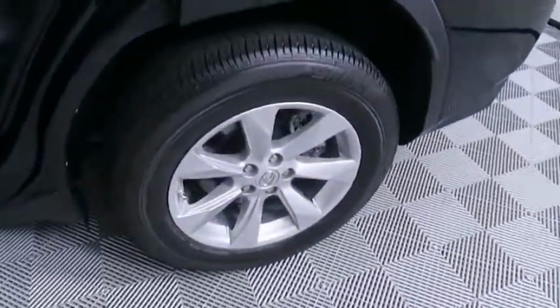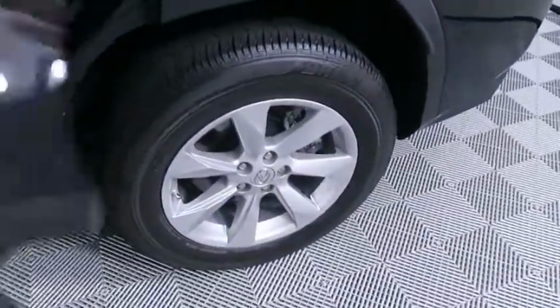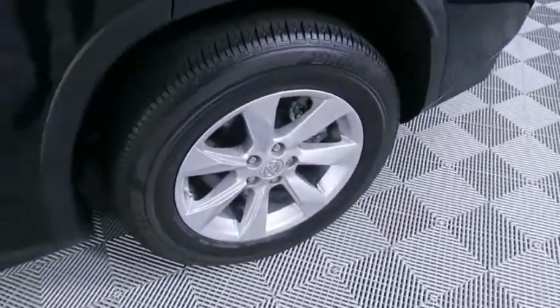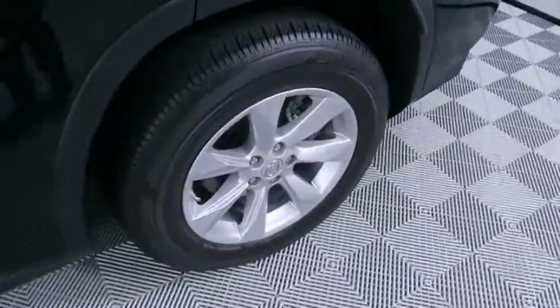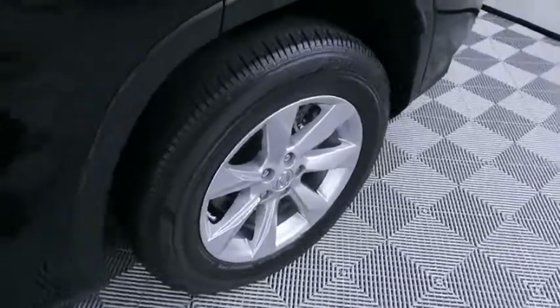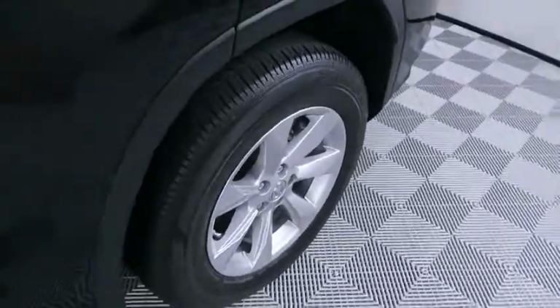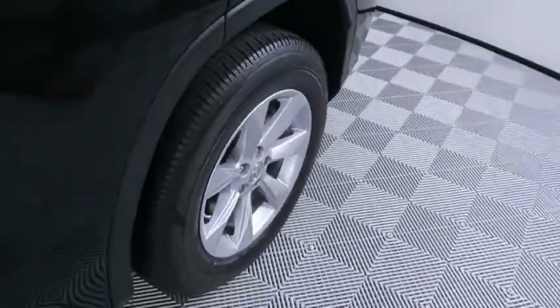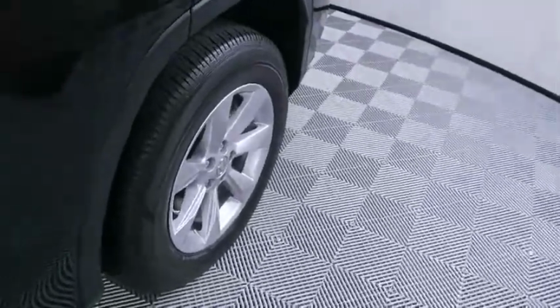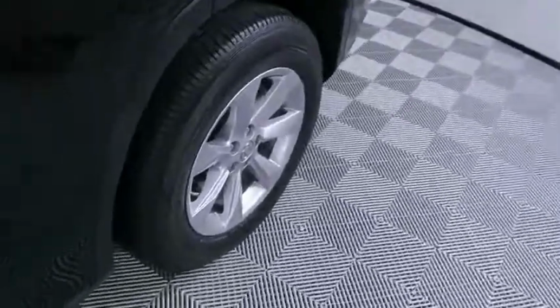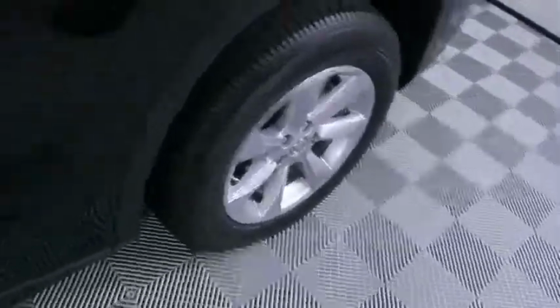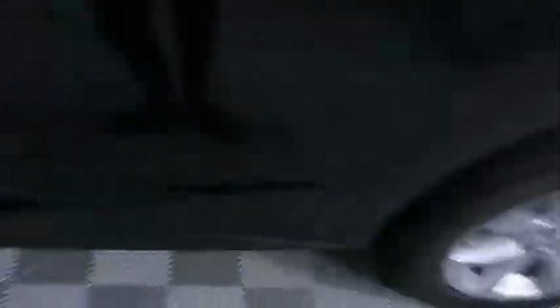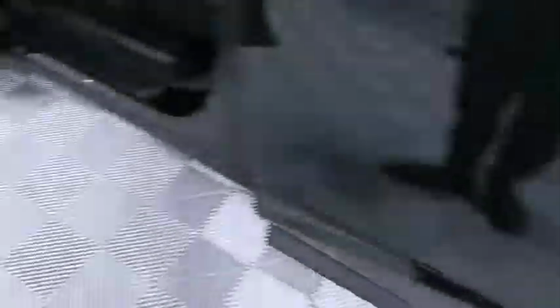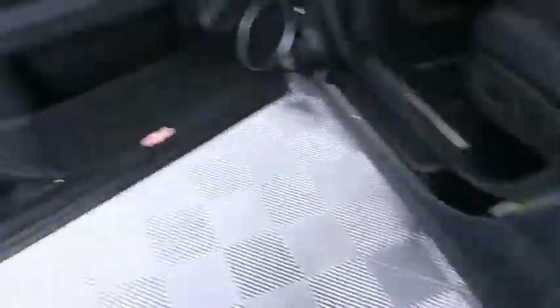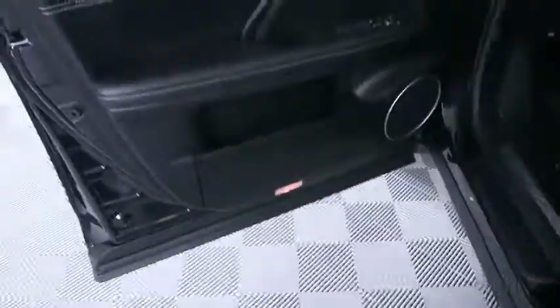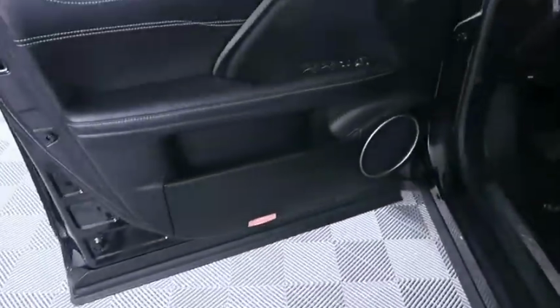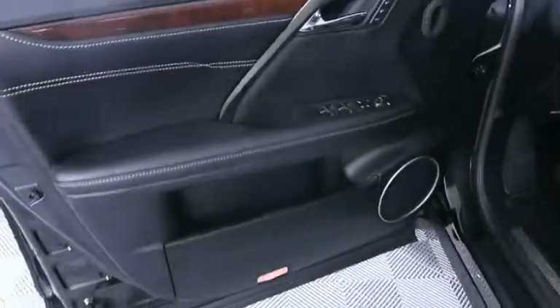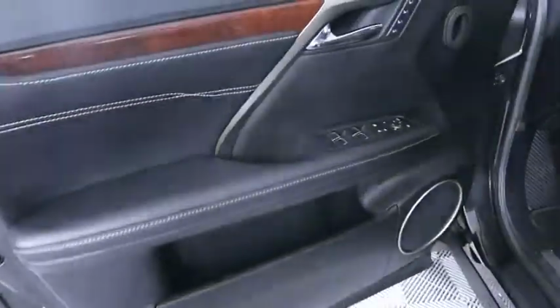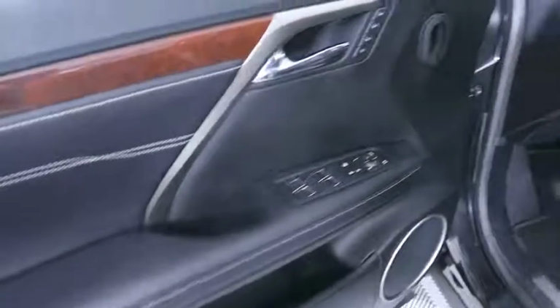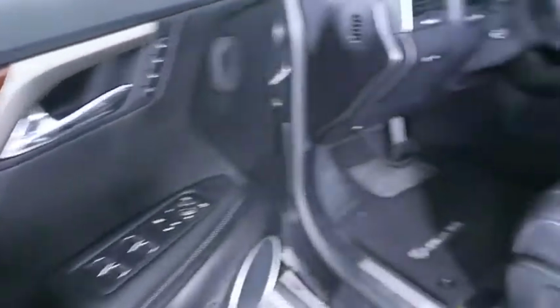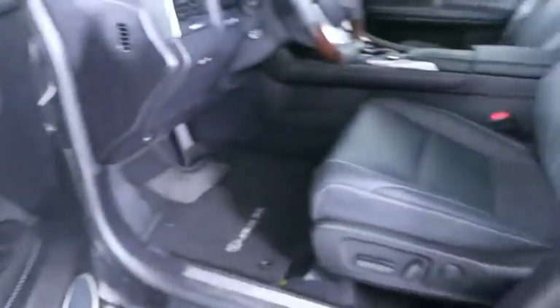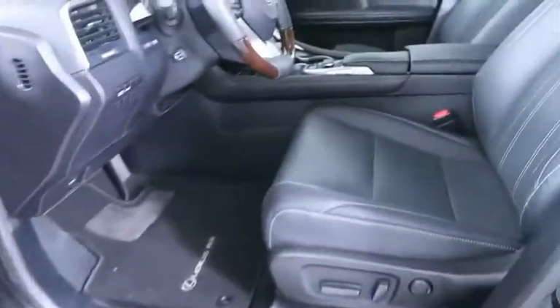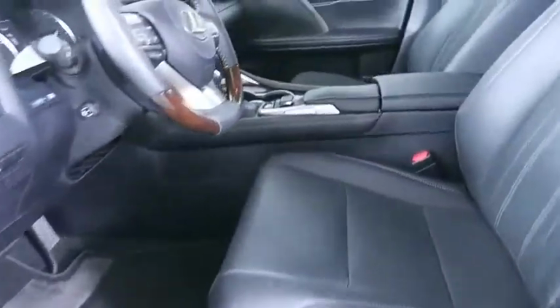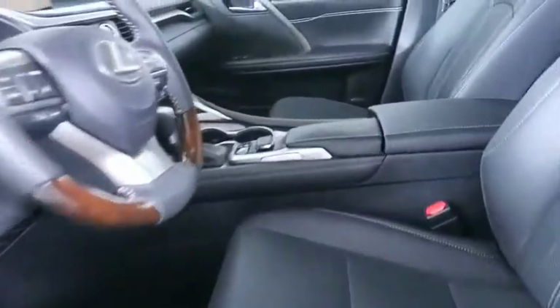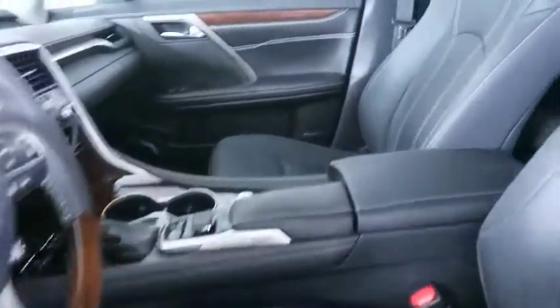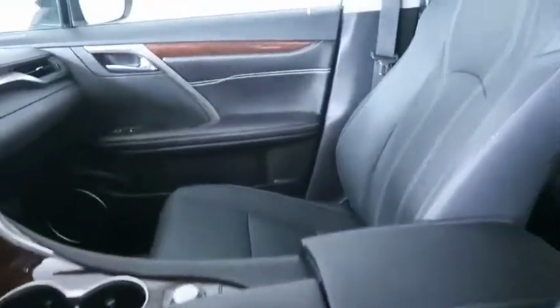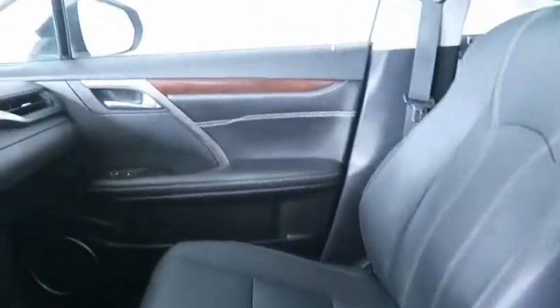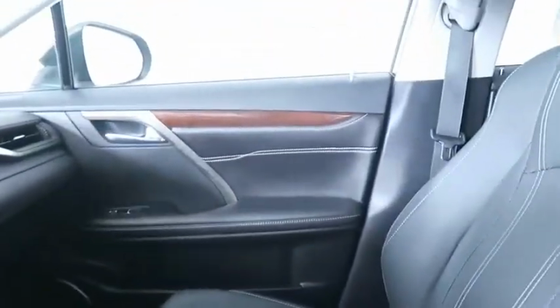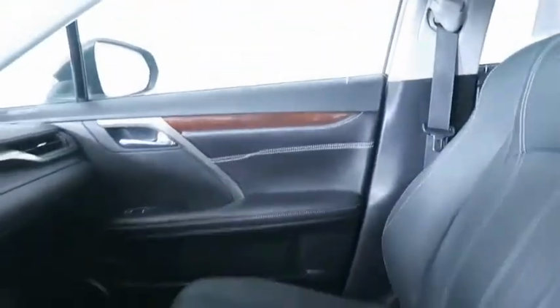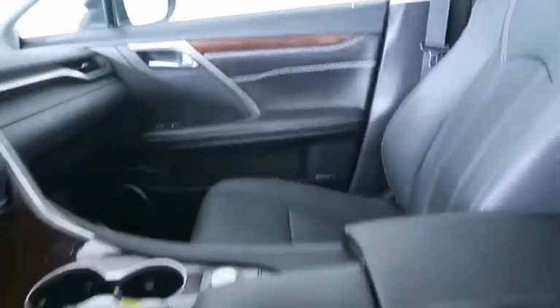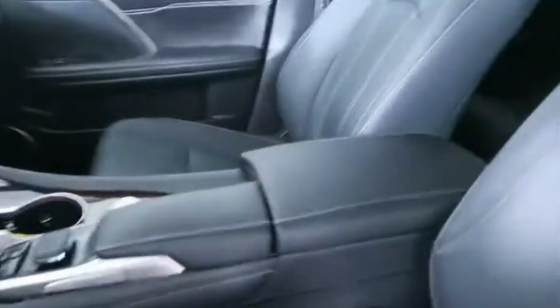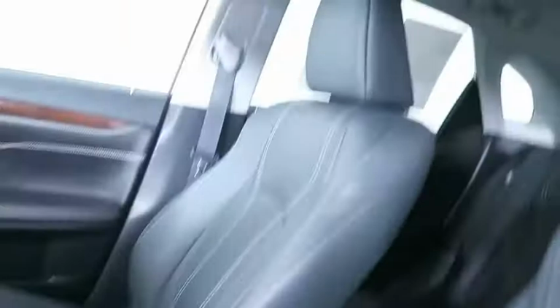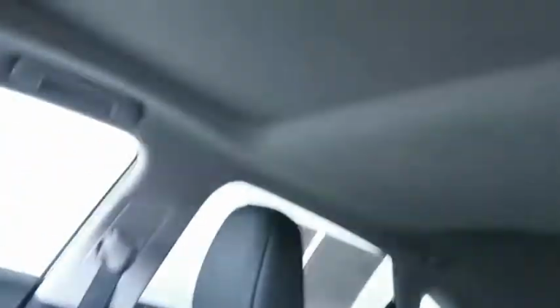Leather wrapped steering wheel, power steering, adjustable steering wheel, keyless start, aluminum wheels, auto dimming rear view mirror, hard disk drive media storage, cruise control, four wheel disc brakes, floor mats.